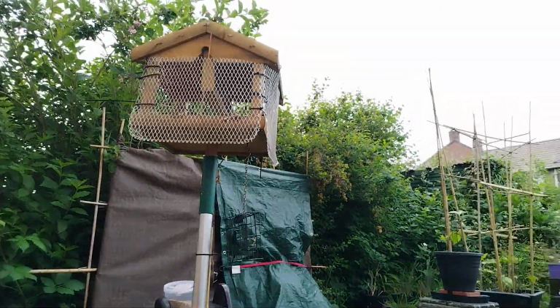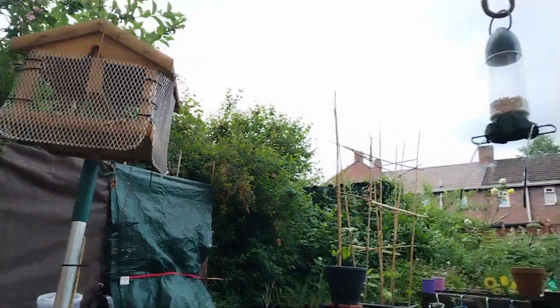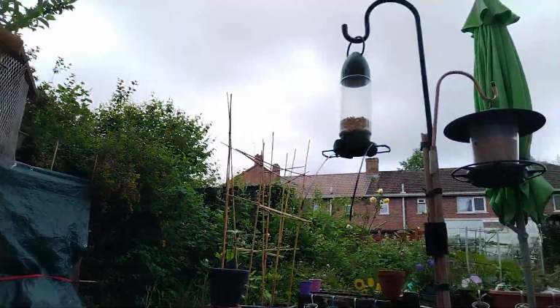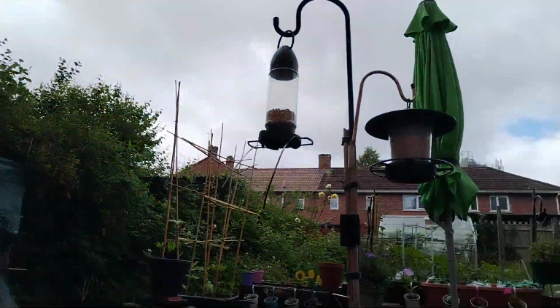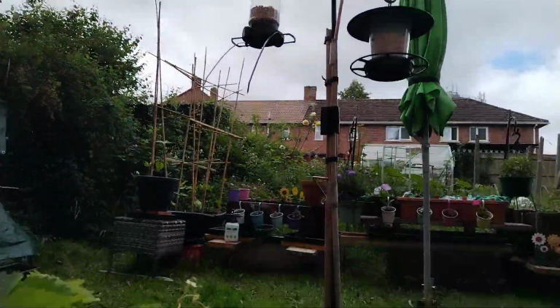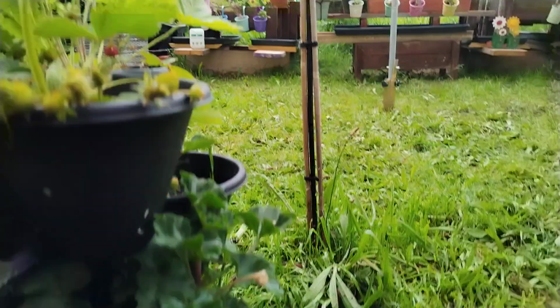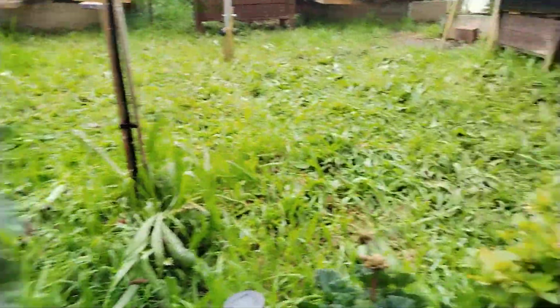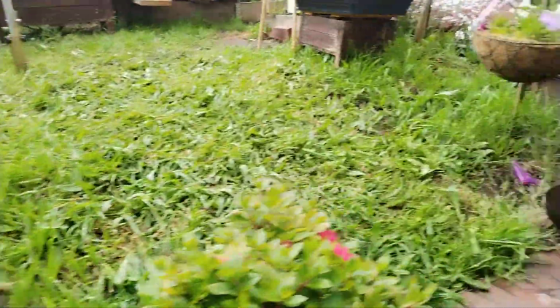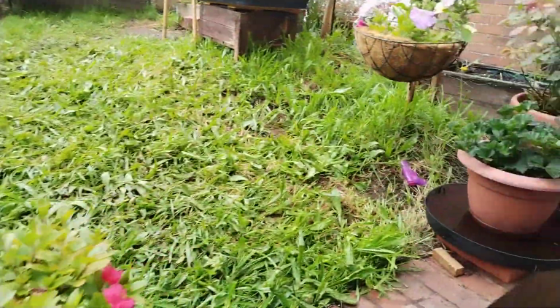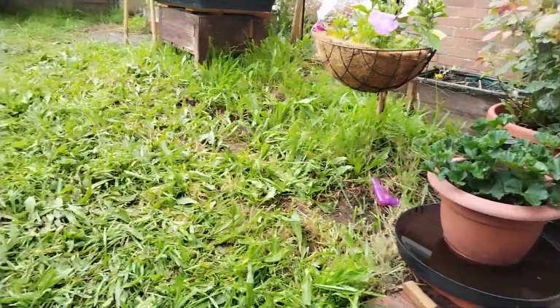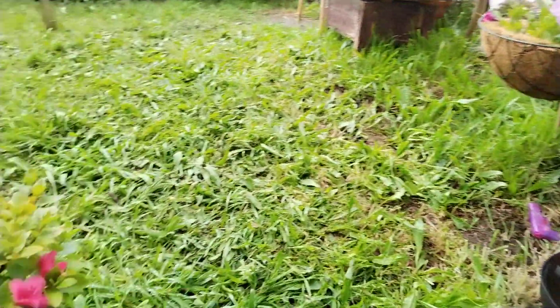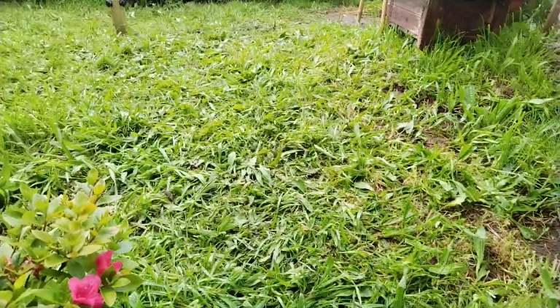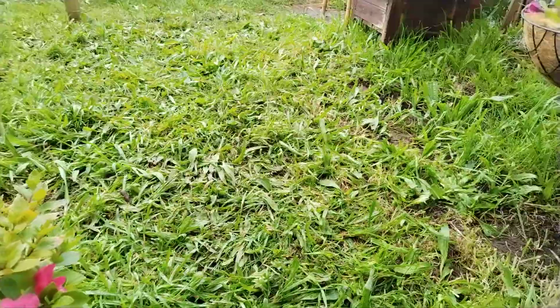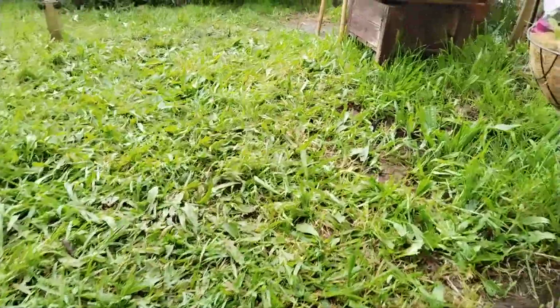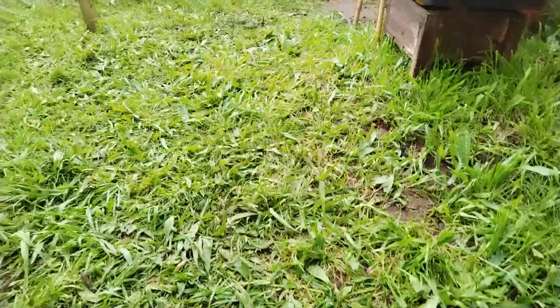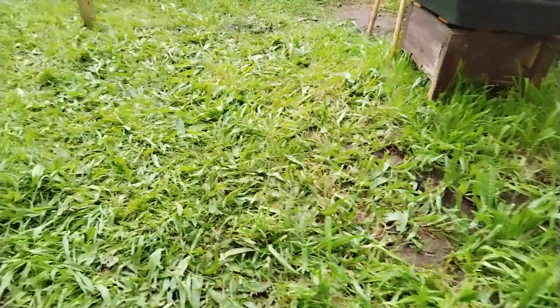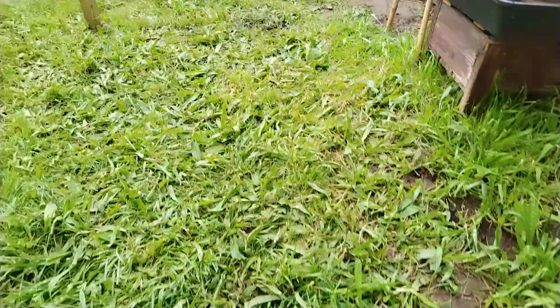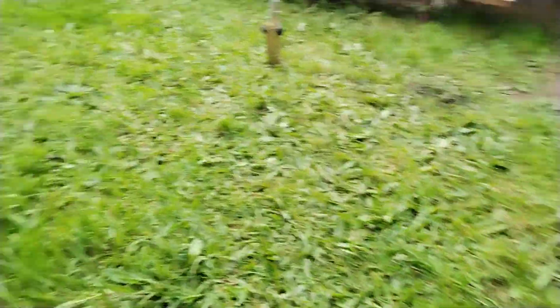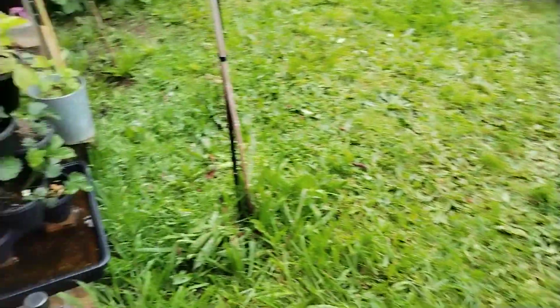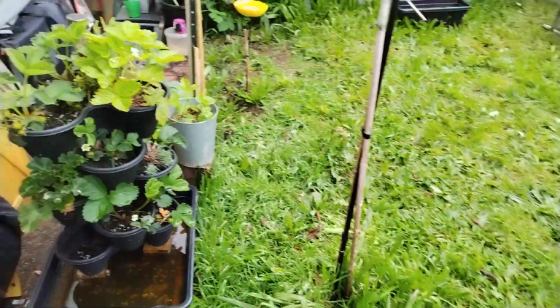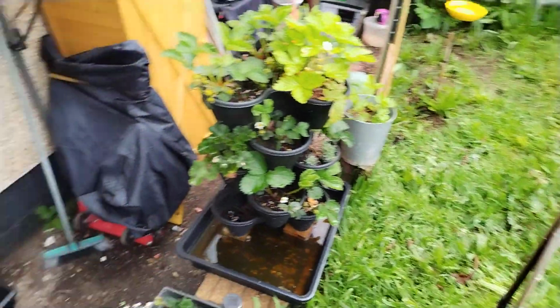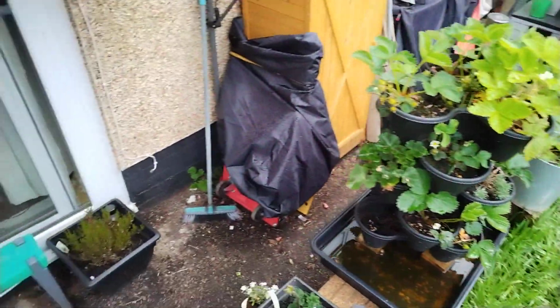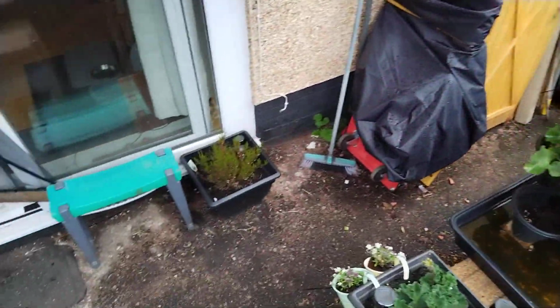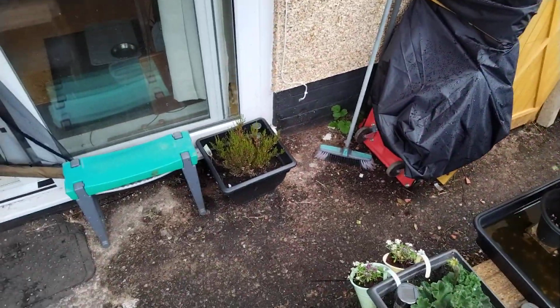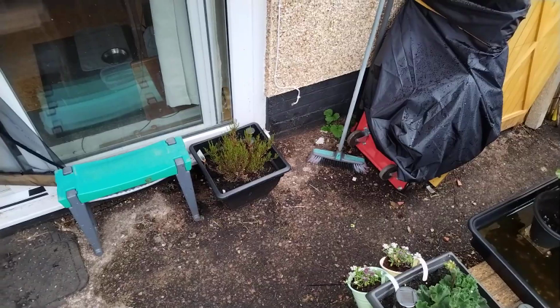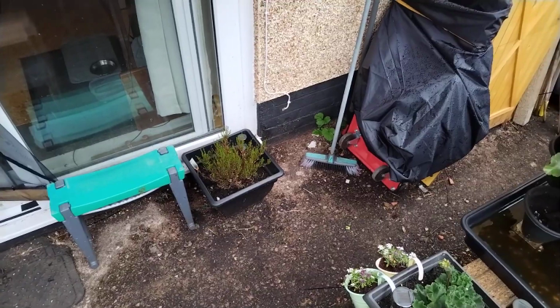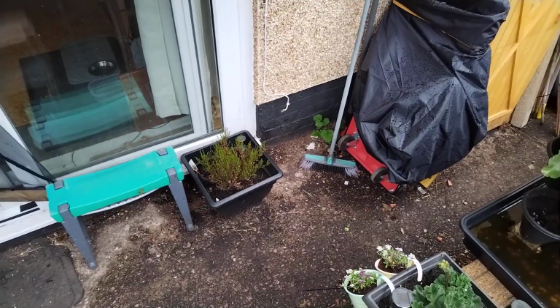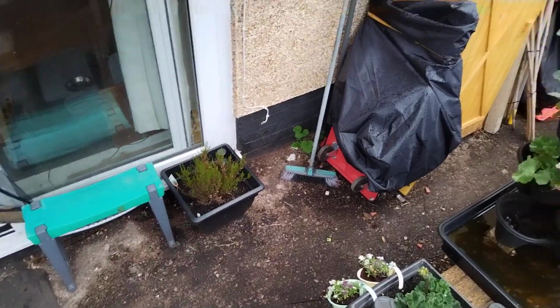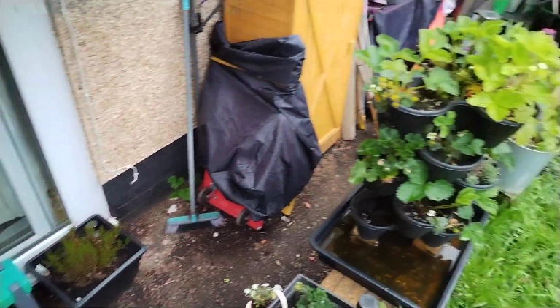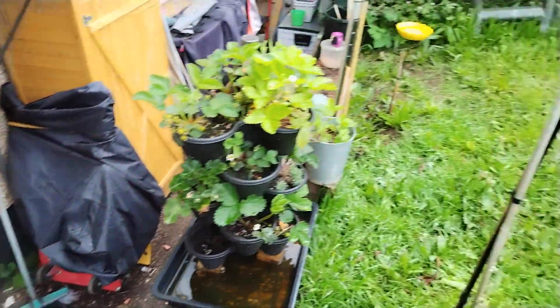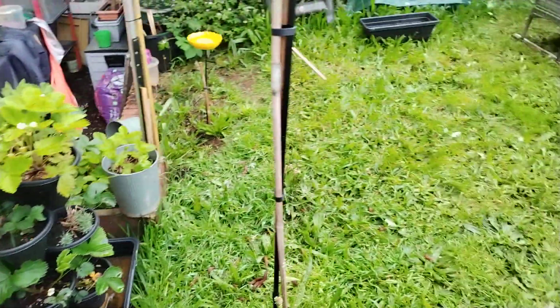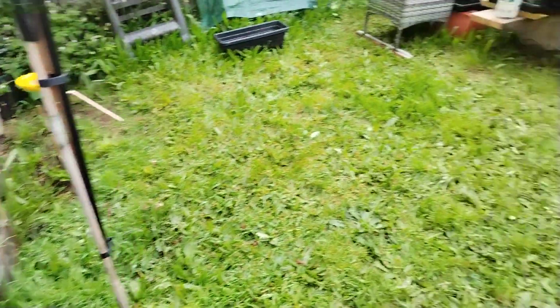That's my bird feeding station. So we'll go up into the garden. You can see how I've got some heather down there — seems to be happy down there for some reason, I don't know why.